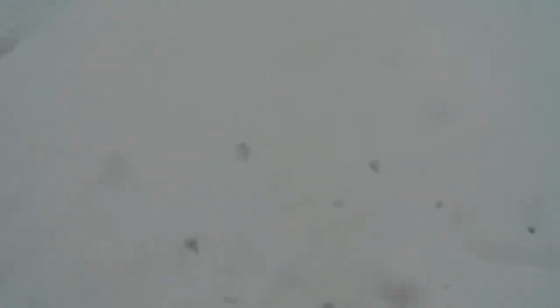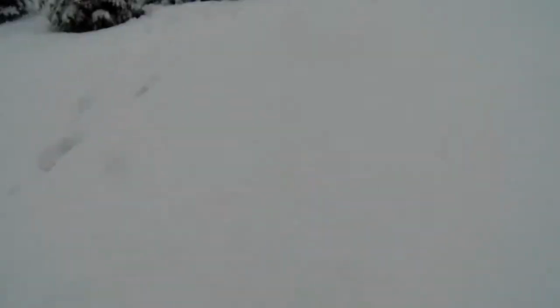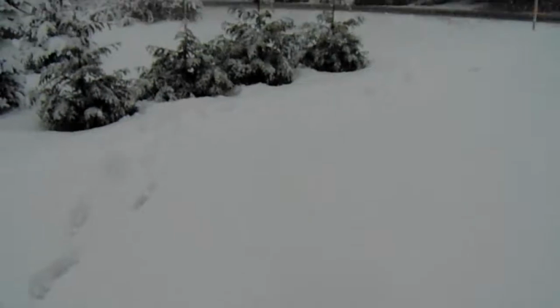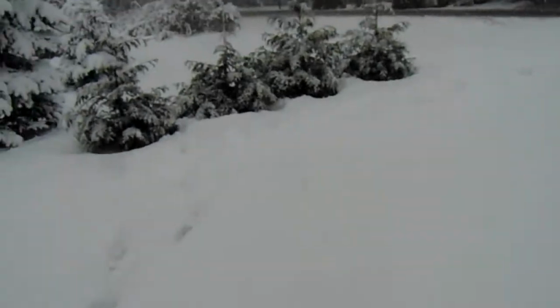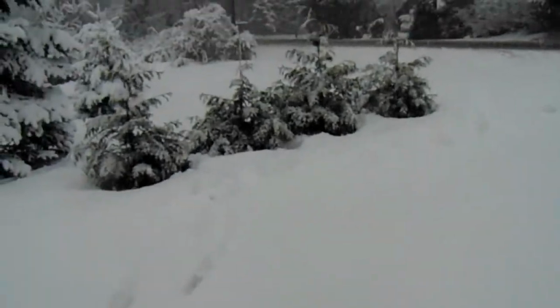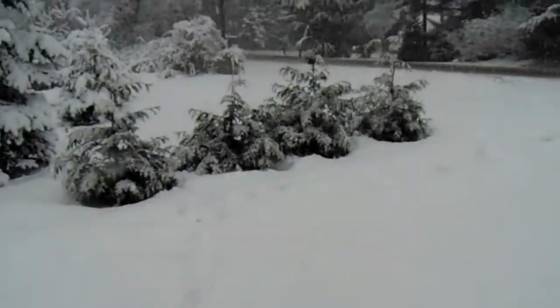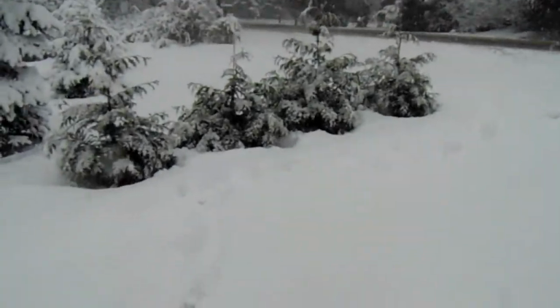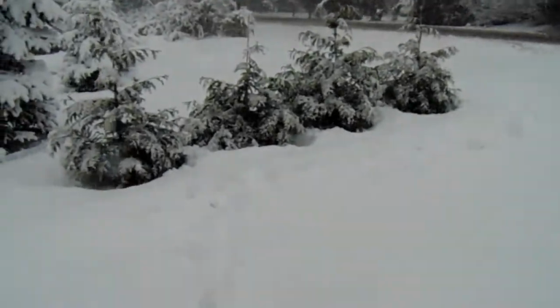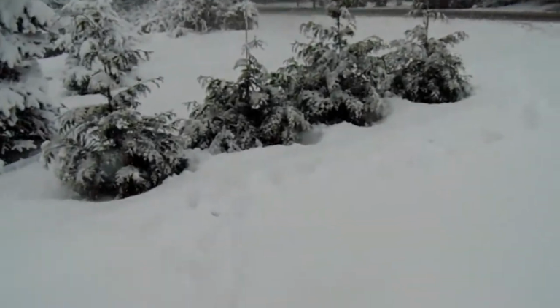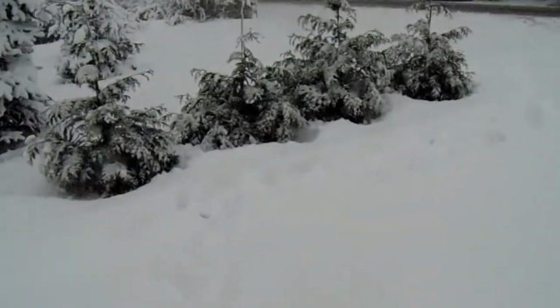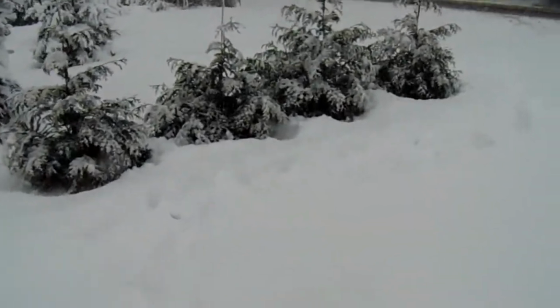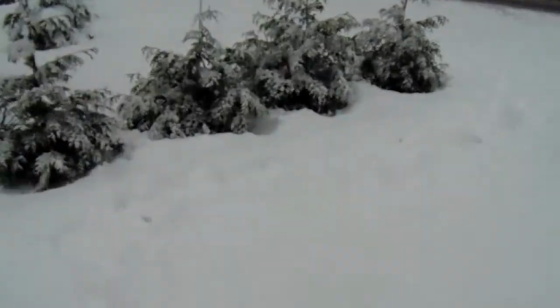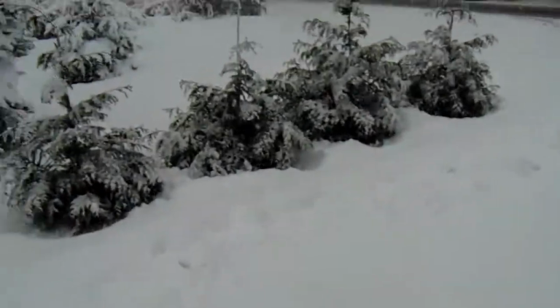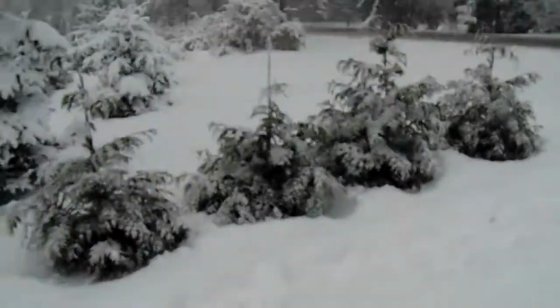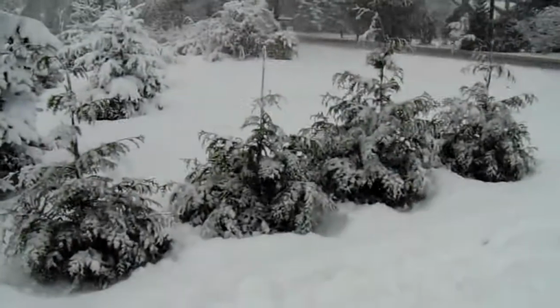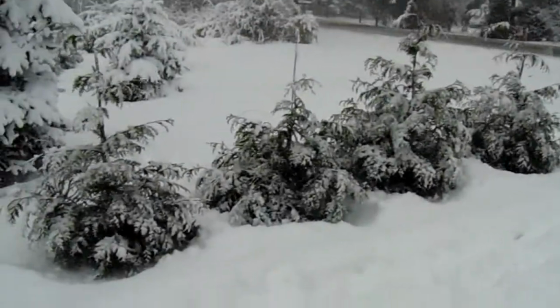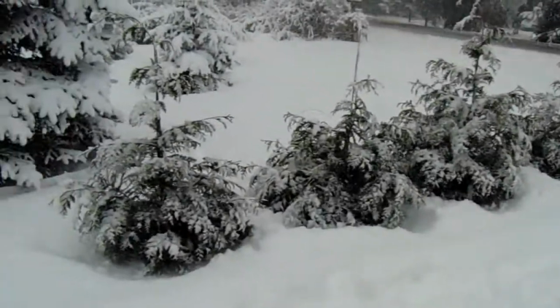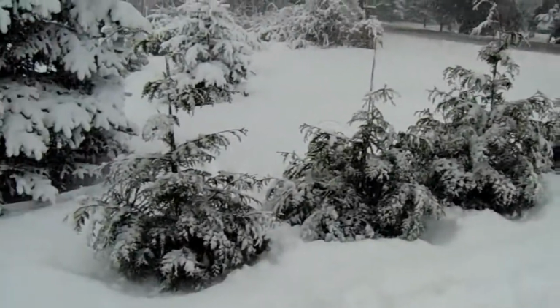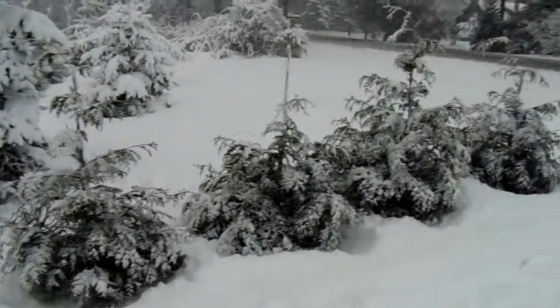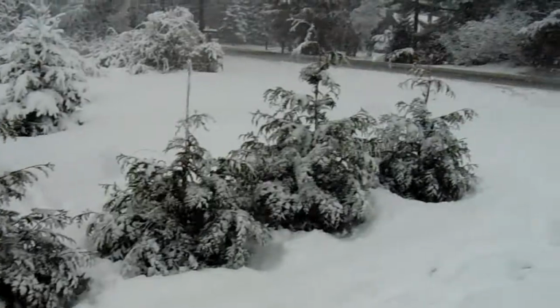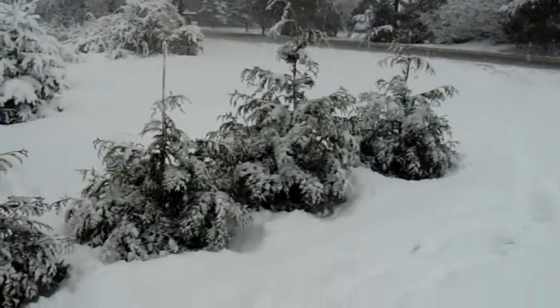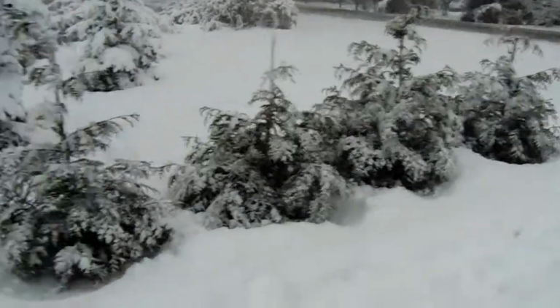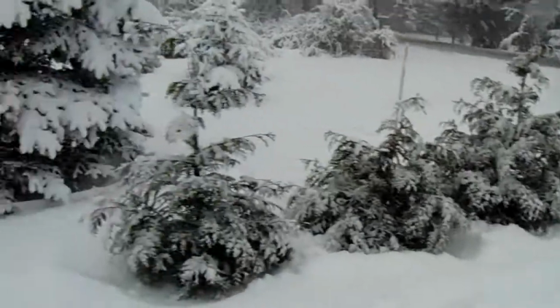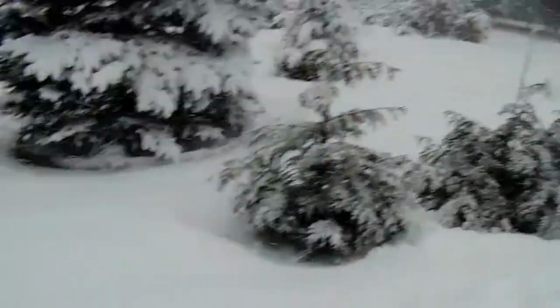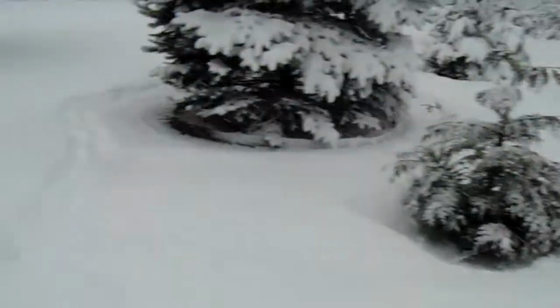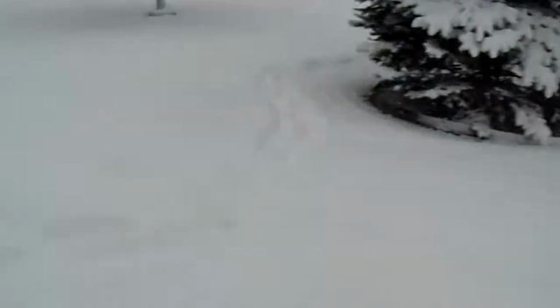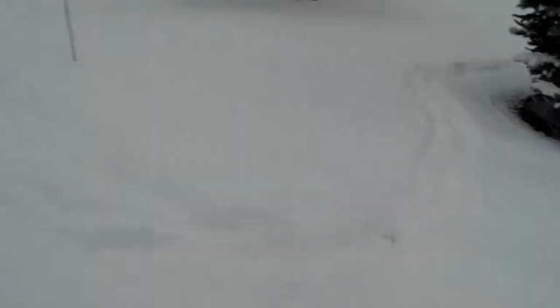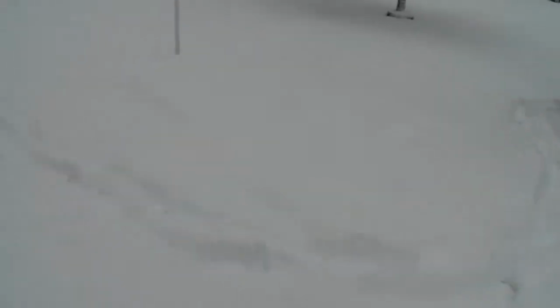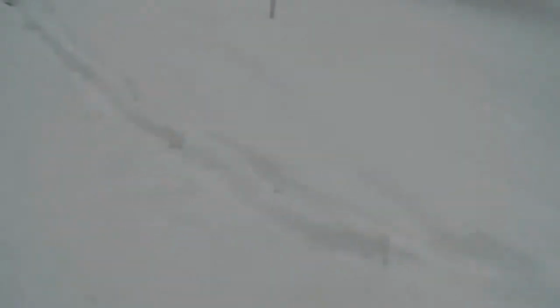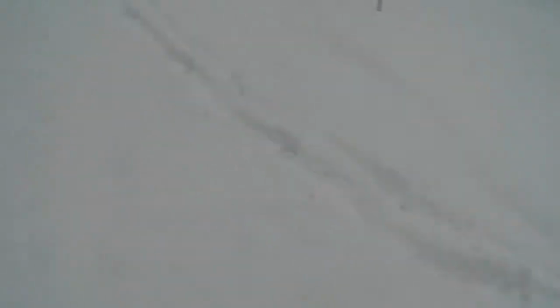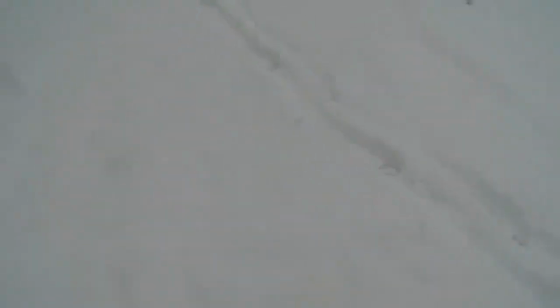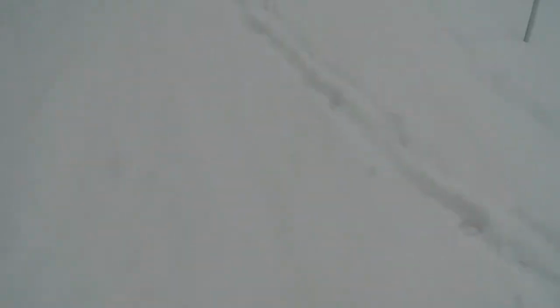It worked good on these small evergreens — got most of the snow off. Thanks for watching.